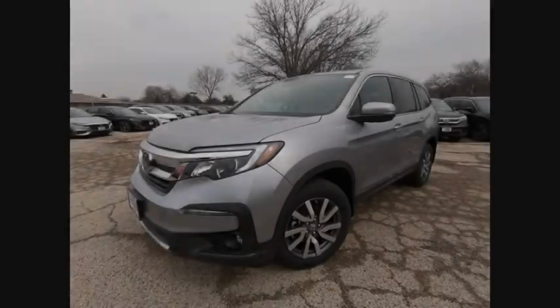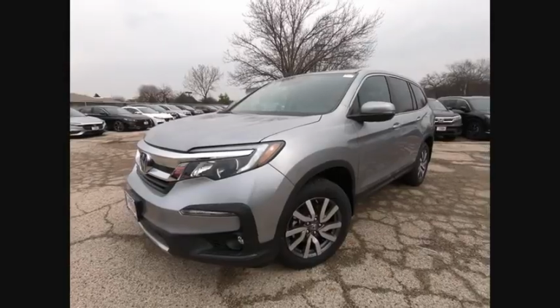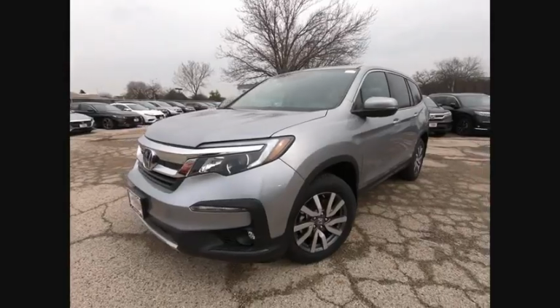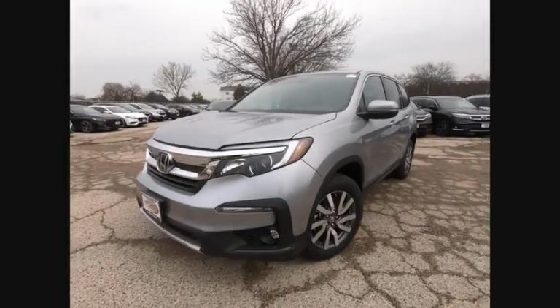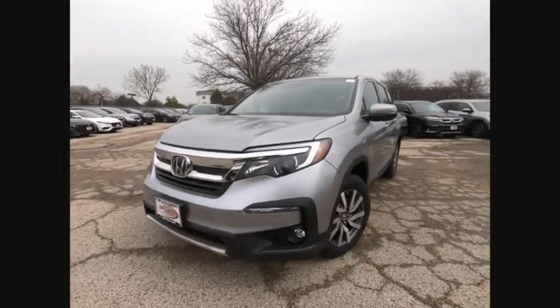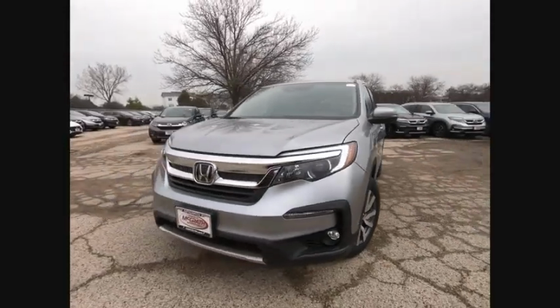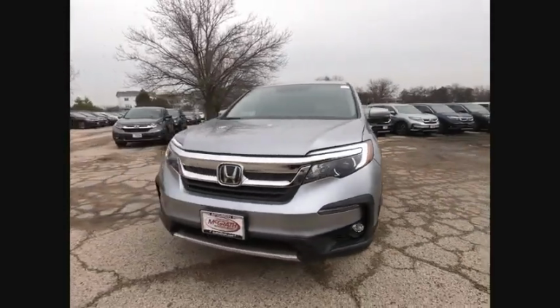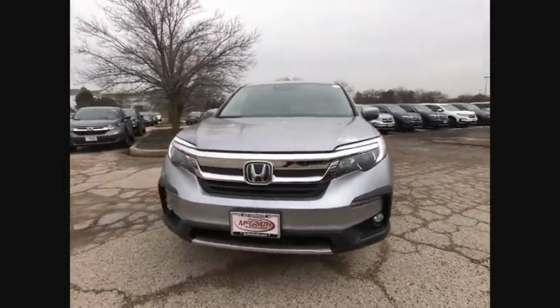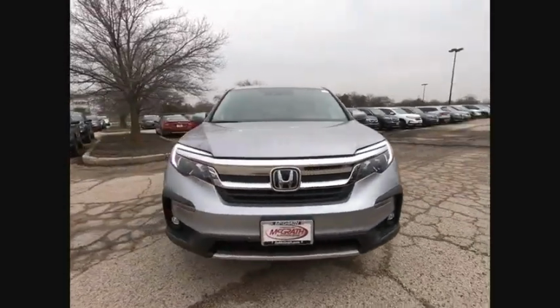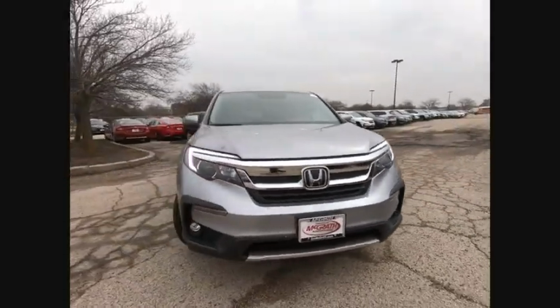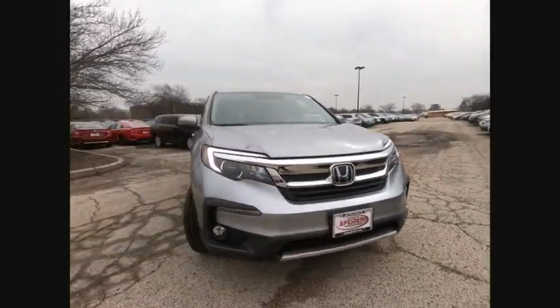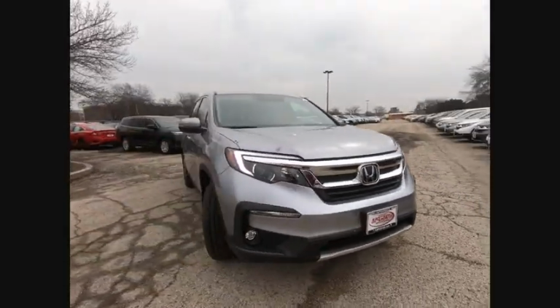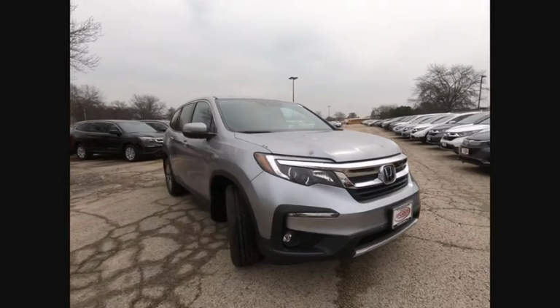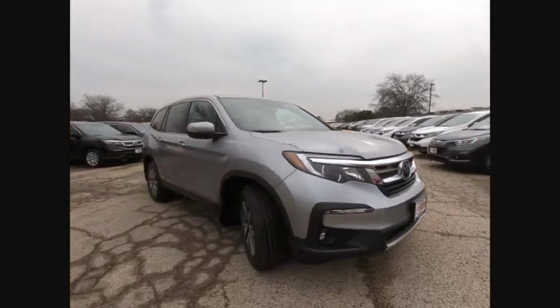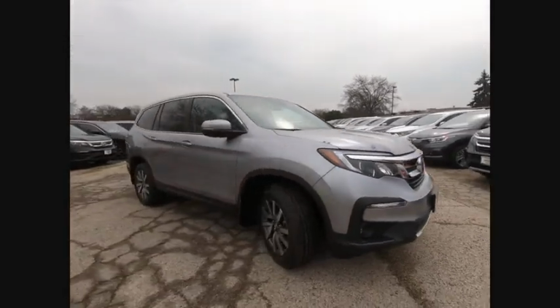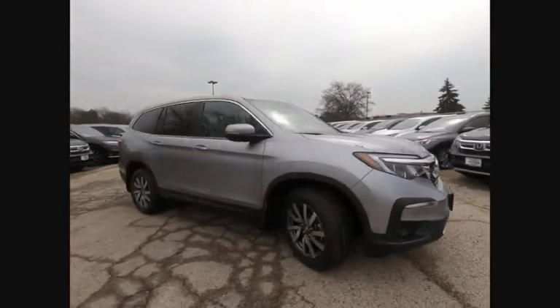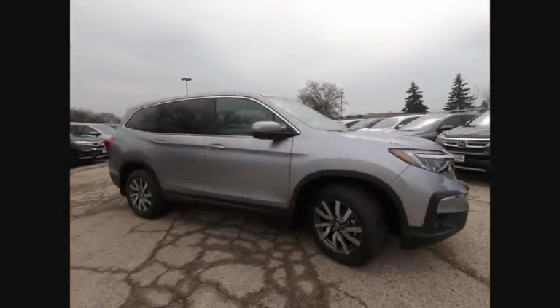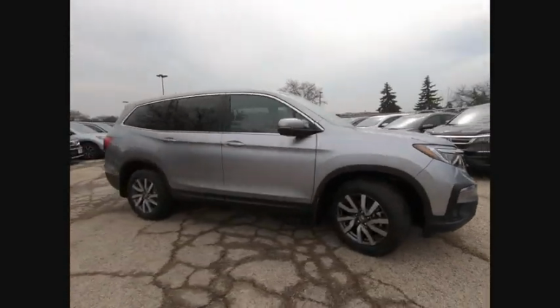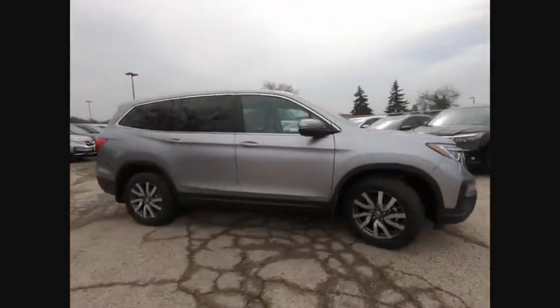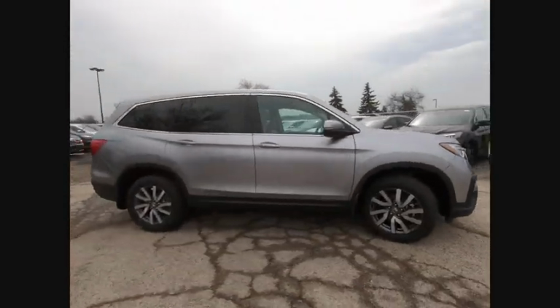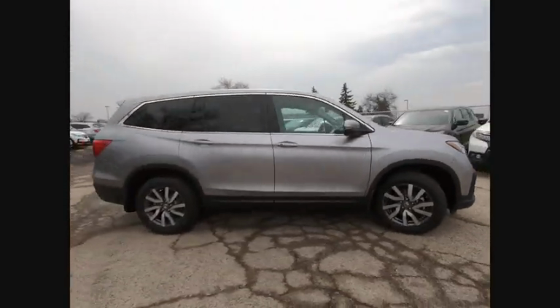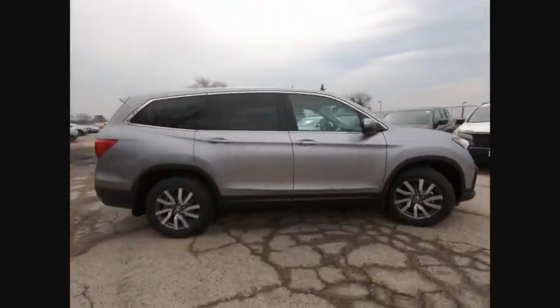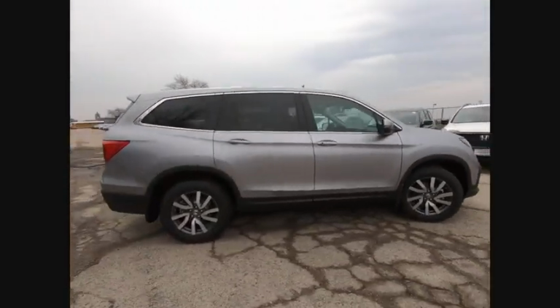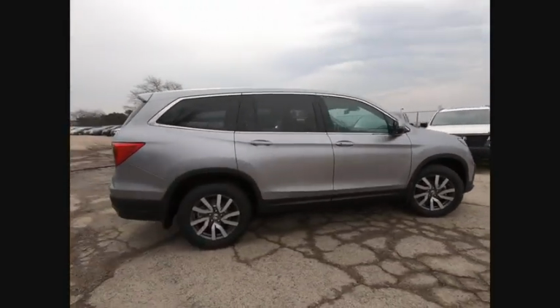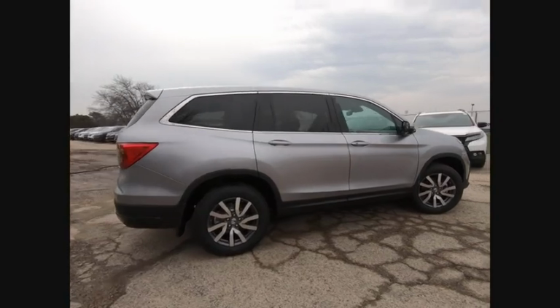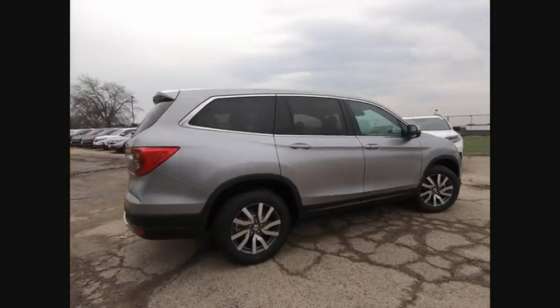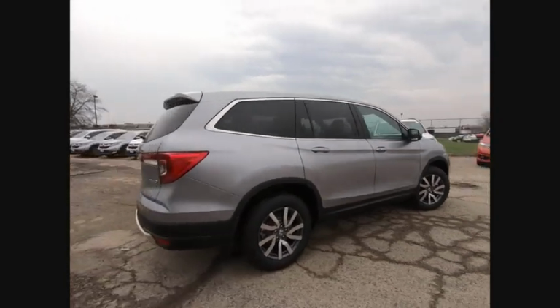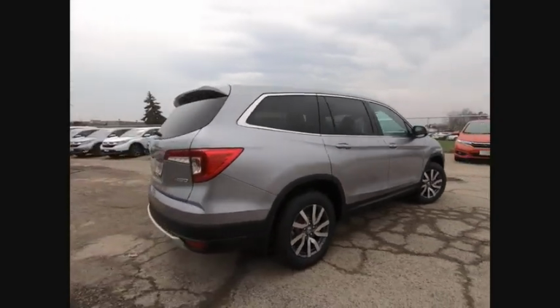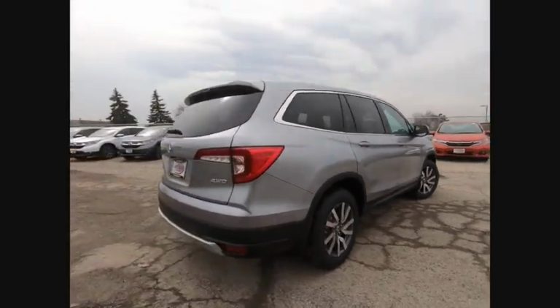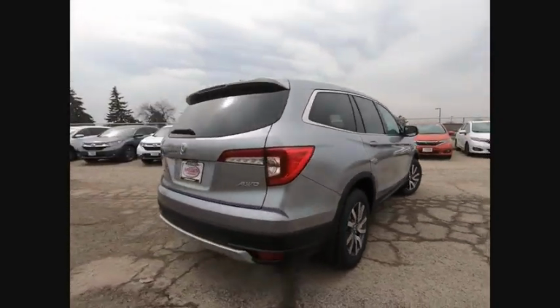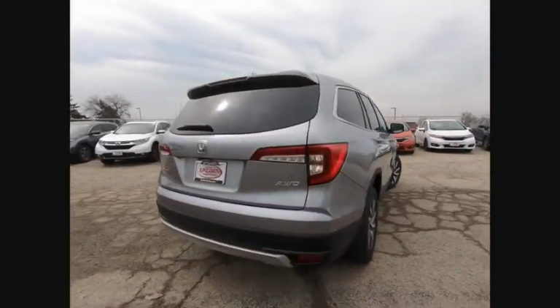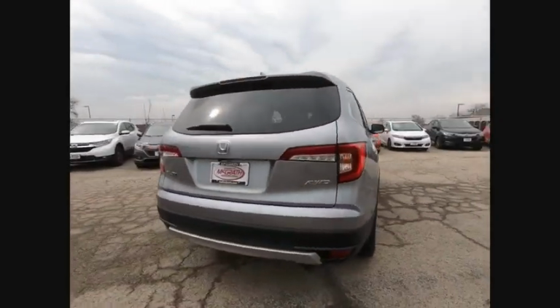We are pleased to show you the 2019 Pilot. Optimal utility. Indulgent interior. Powerful performer. You'll be ready for almost anything in the Honda Pilot, and it is priced below $40,000.